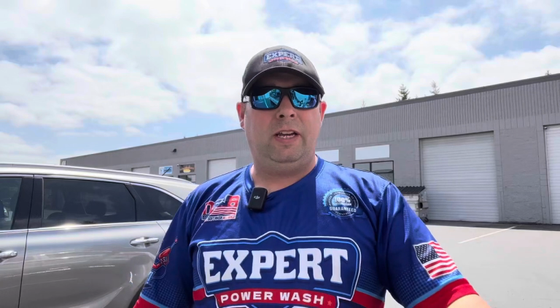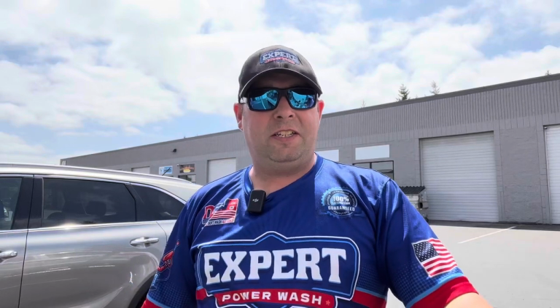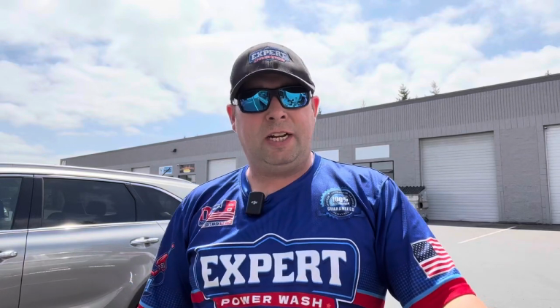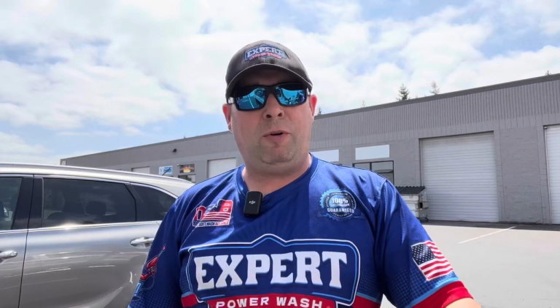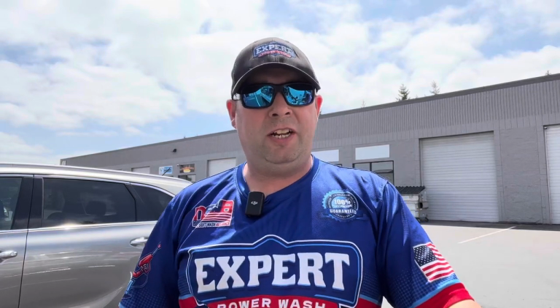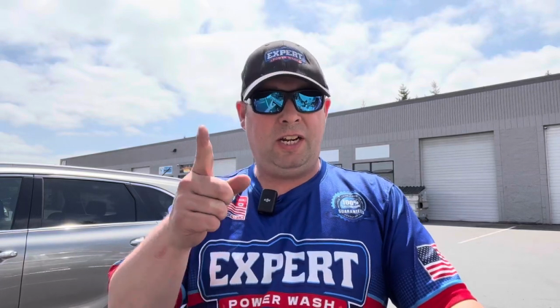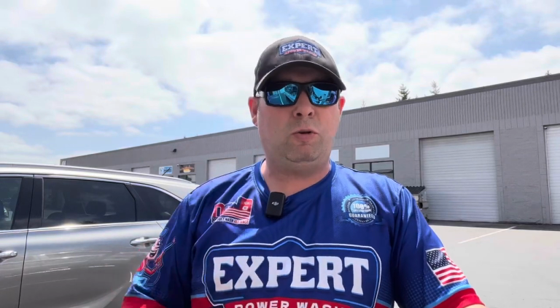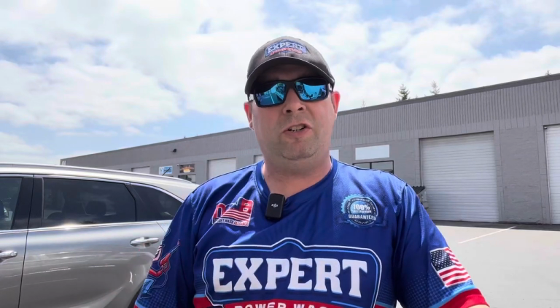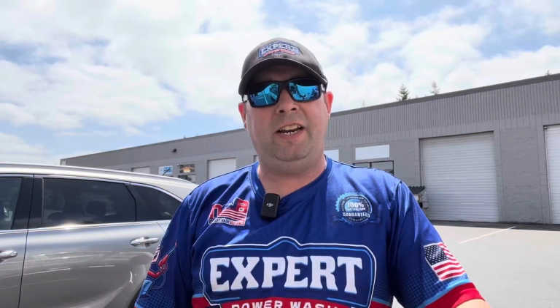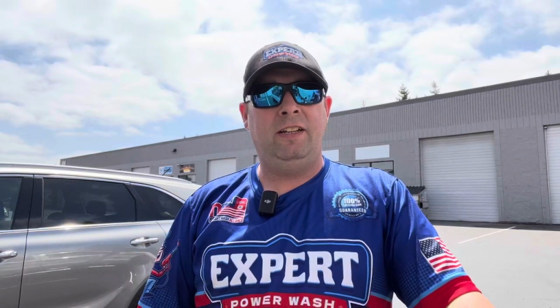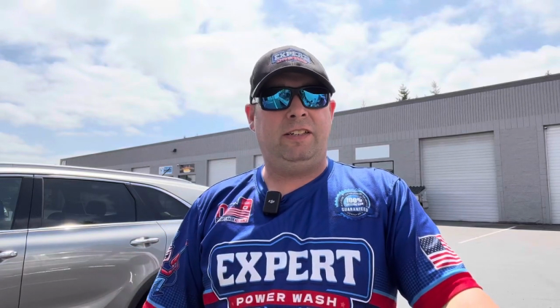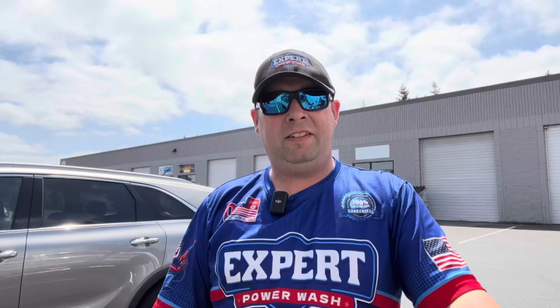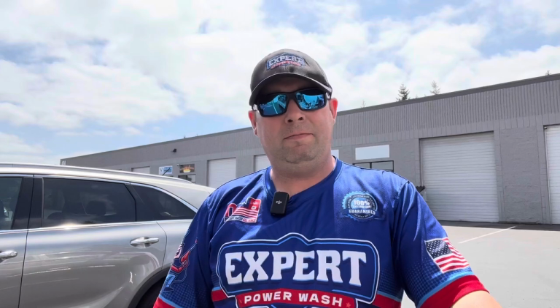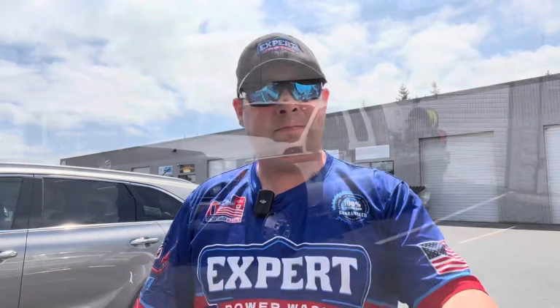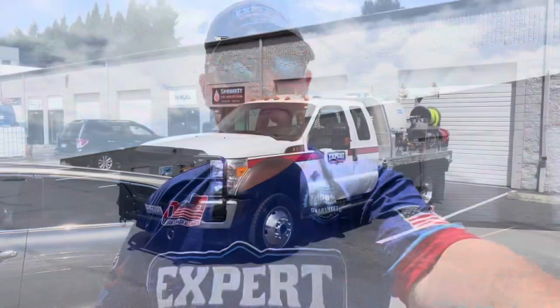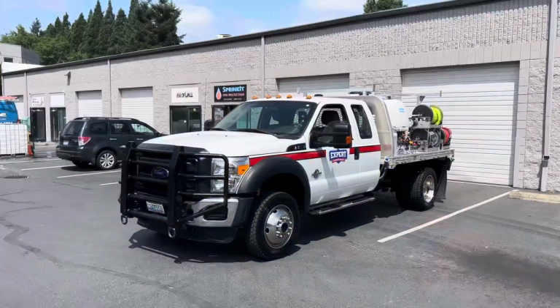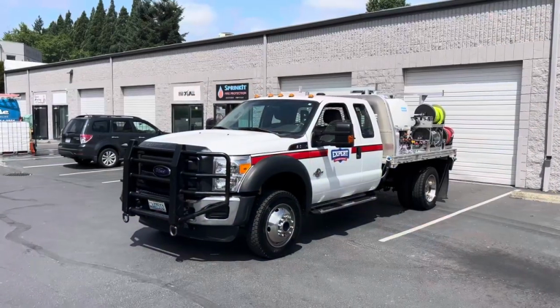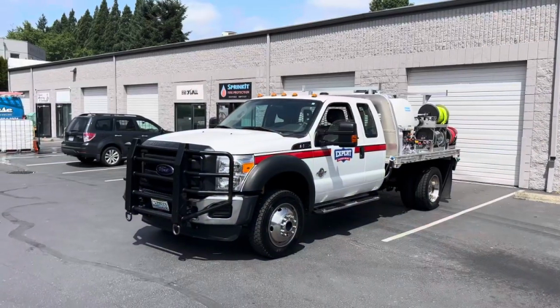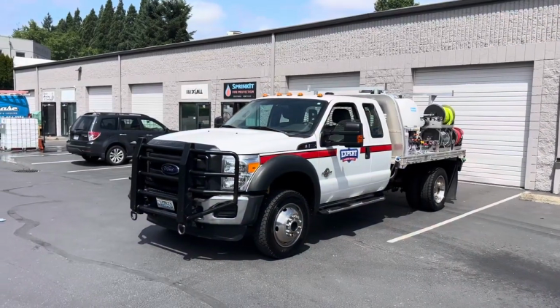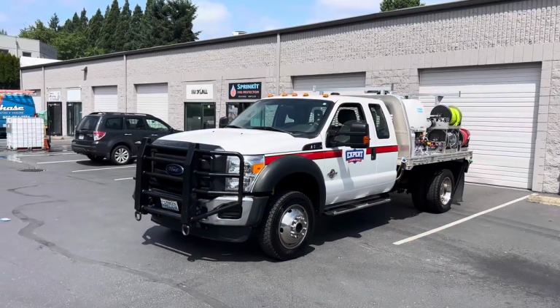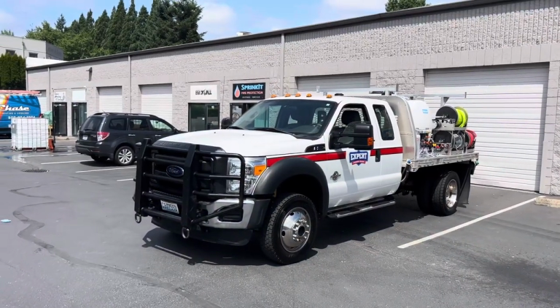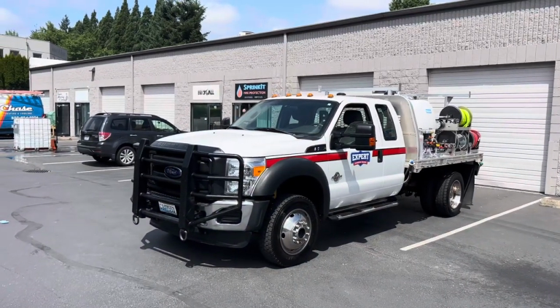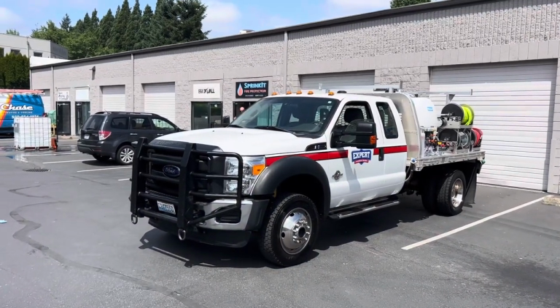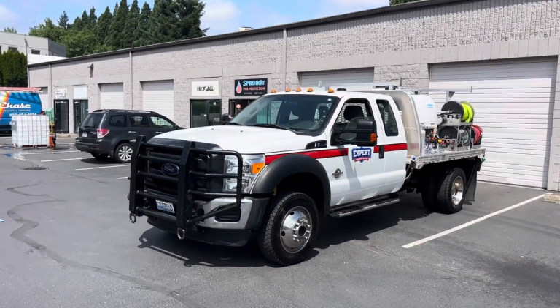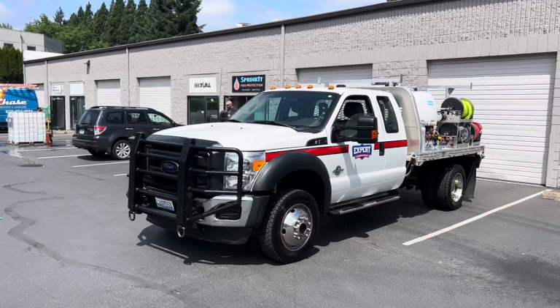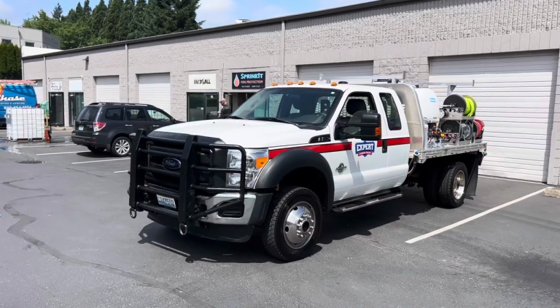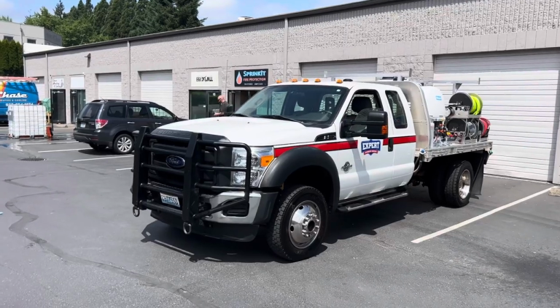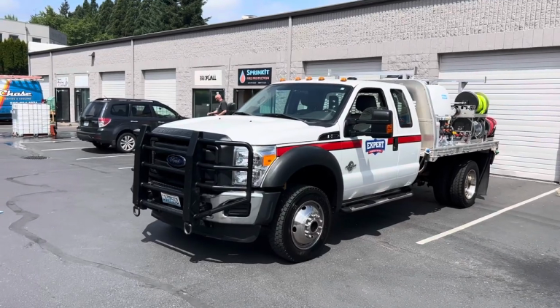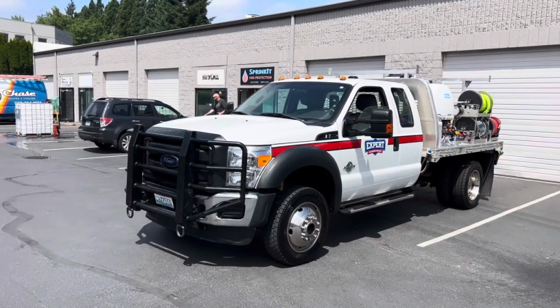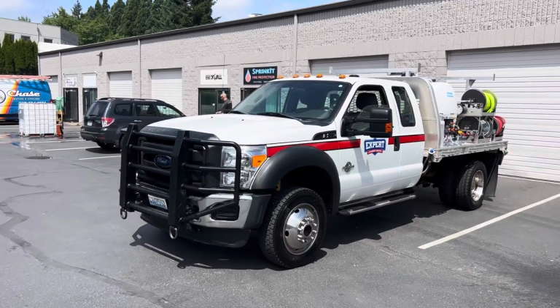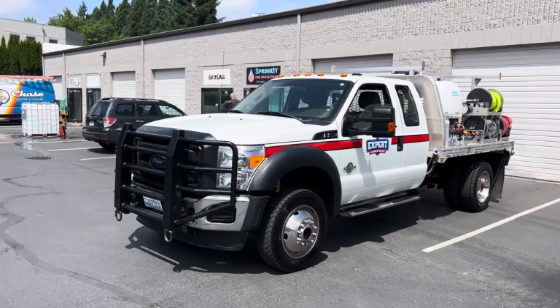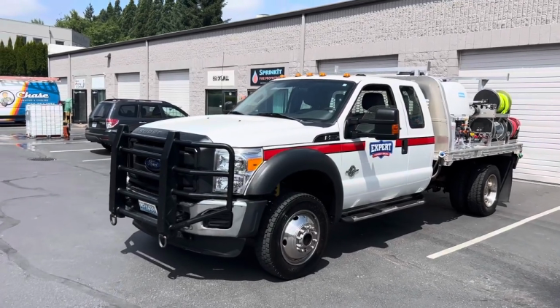Hey, this is Tim with Expert Power Wash. I have a really cool truck to show you guys today. Let's take a look at this thing. Alright, here it is. This is a 2012 F550 6.7 diesel.